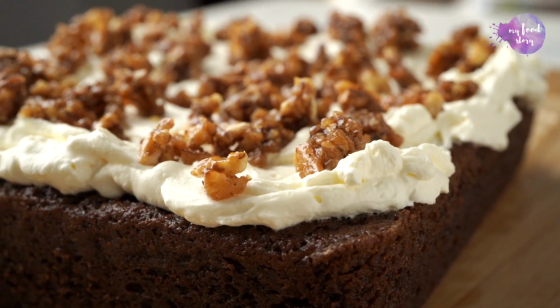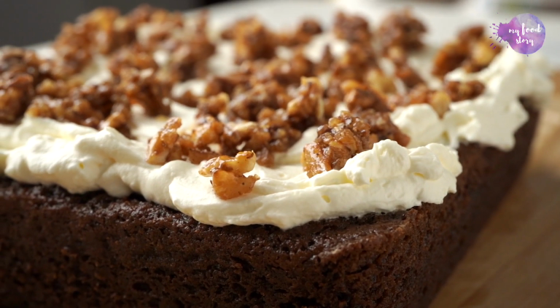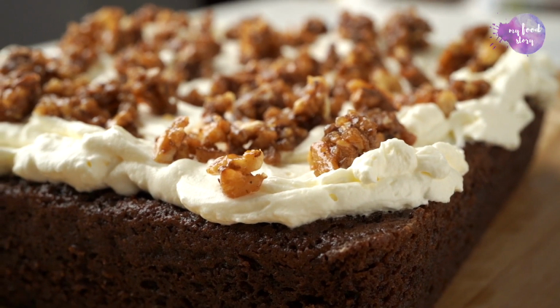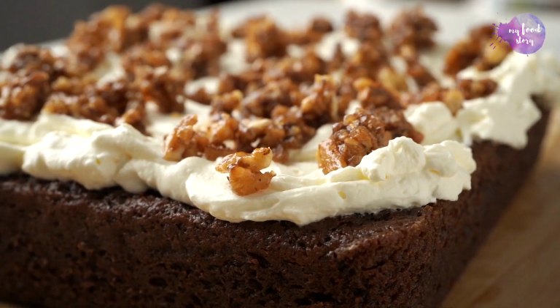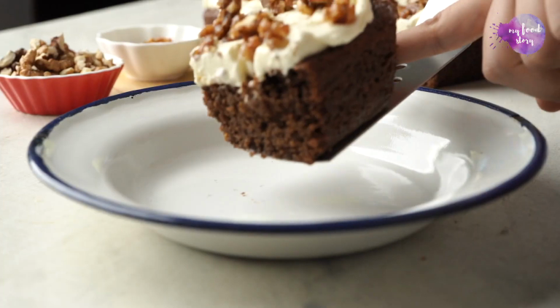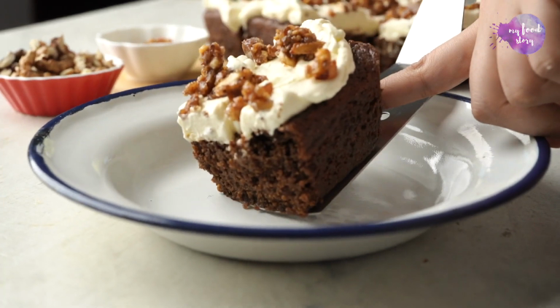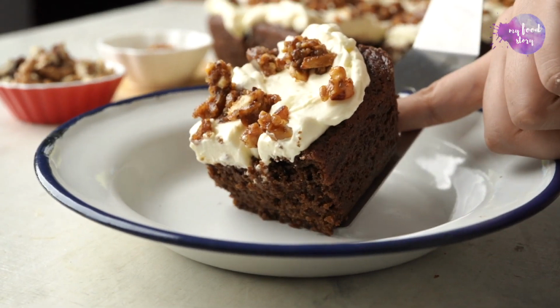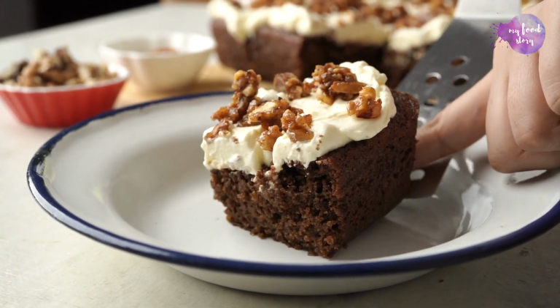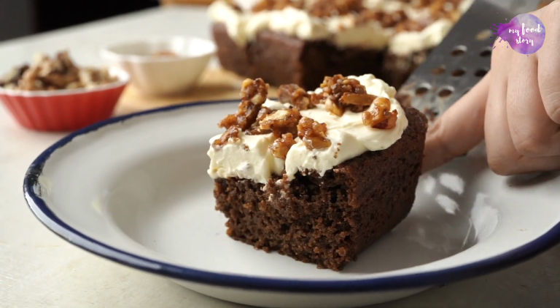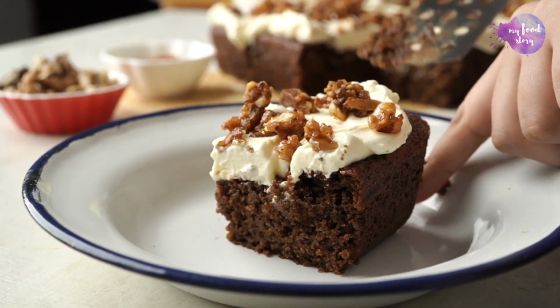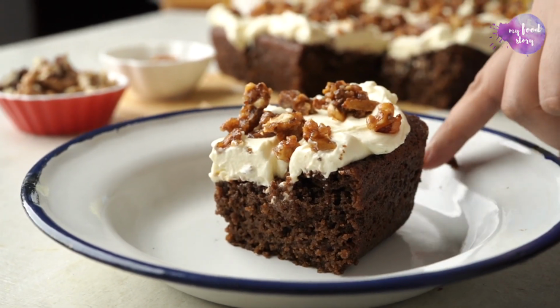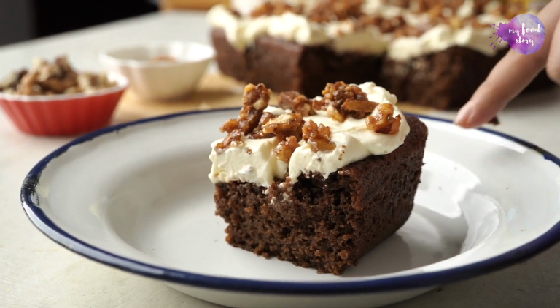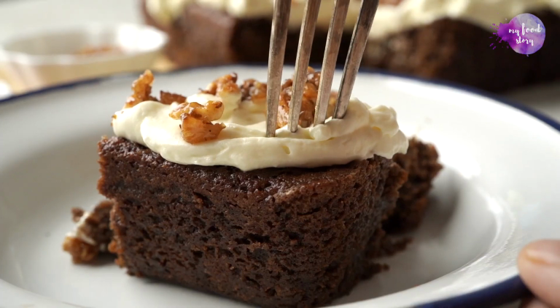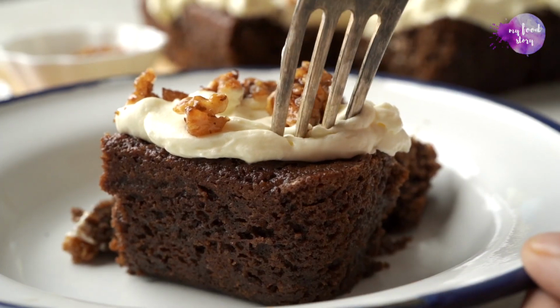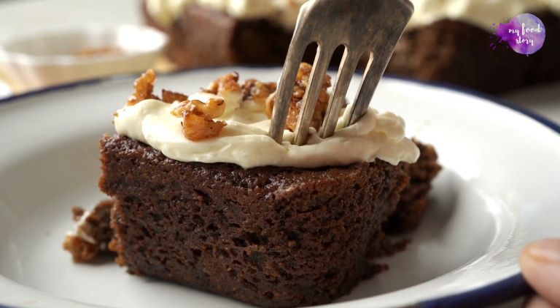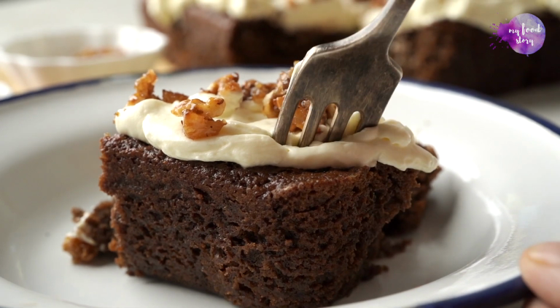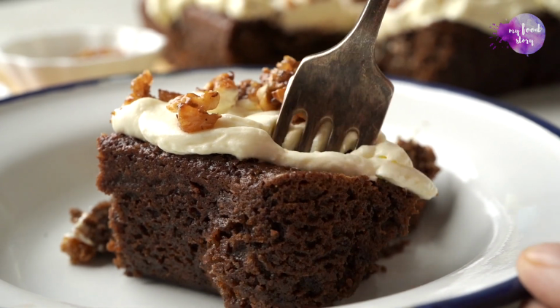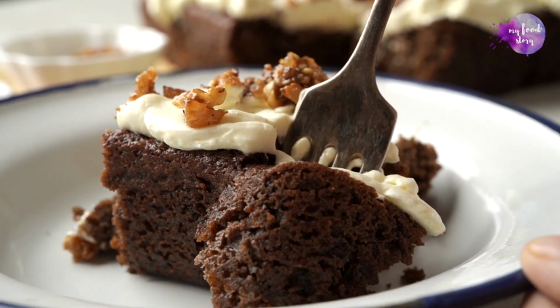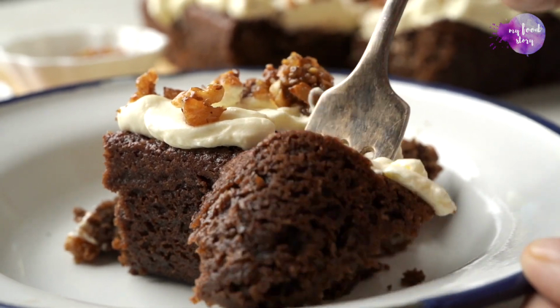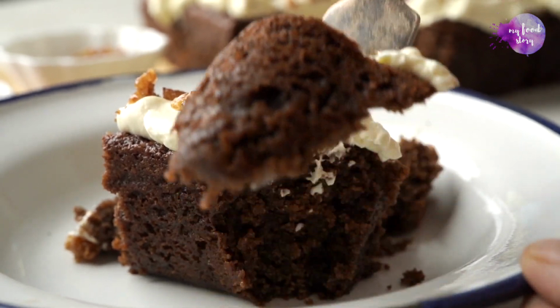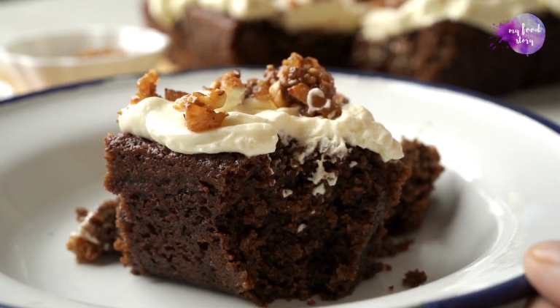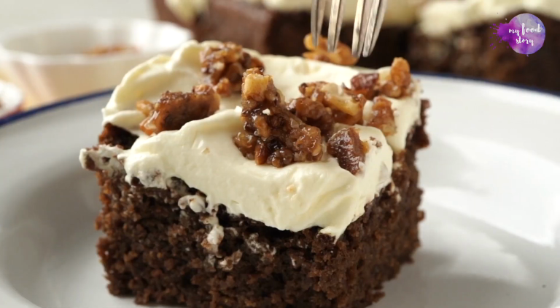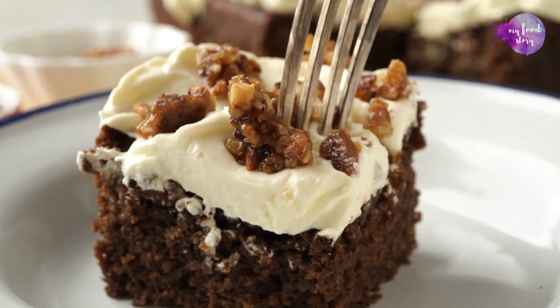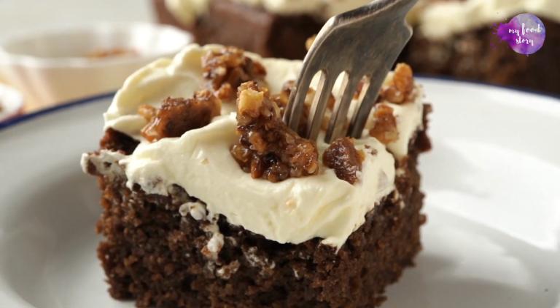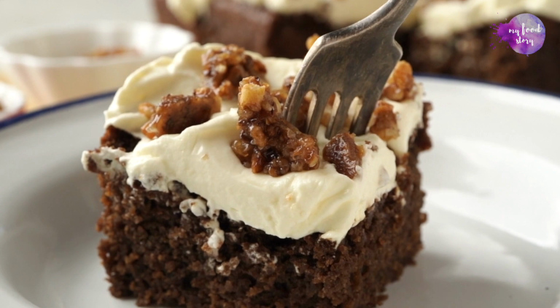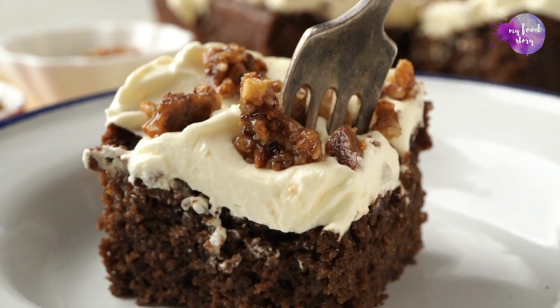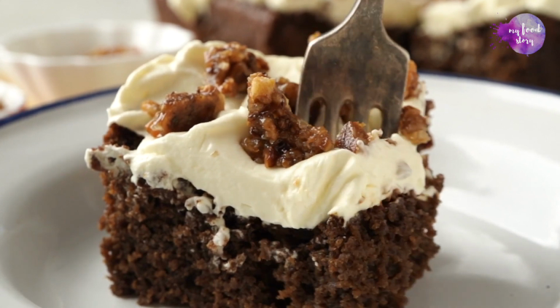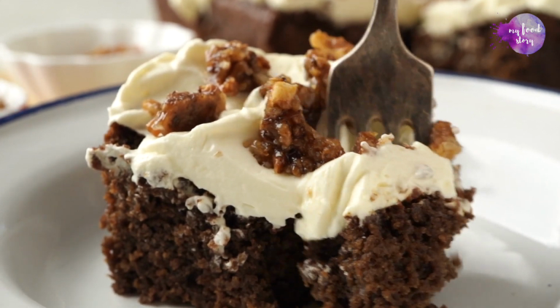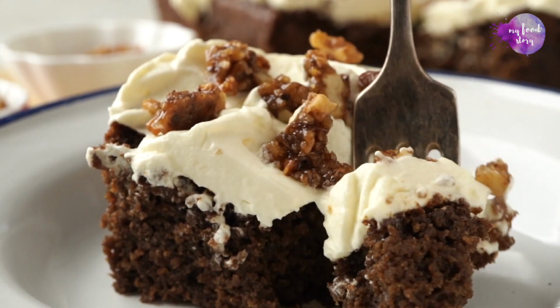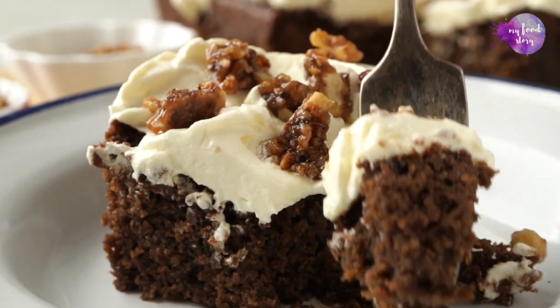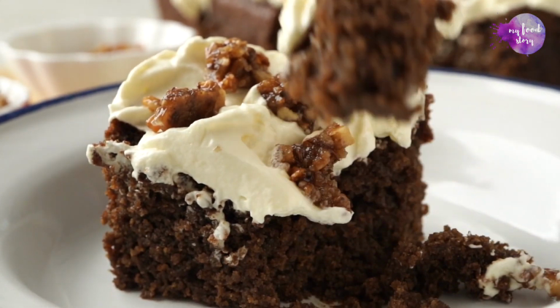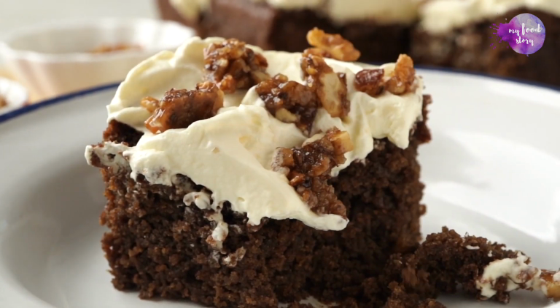Go extra, guys! This cake is light and airy and moist, and I love the fact that 24 Mantras' organic products have gone into it. I really hope you guys enjoy this recipe. Happy cooking!